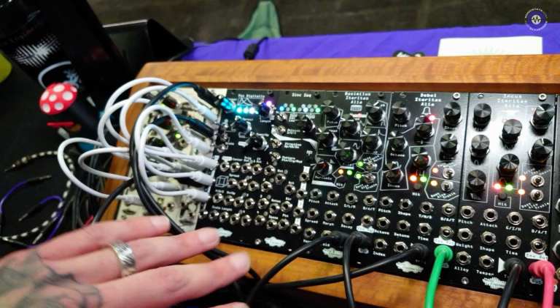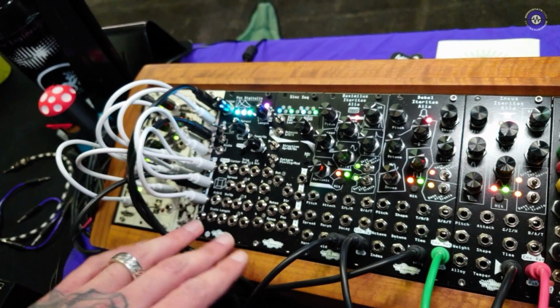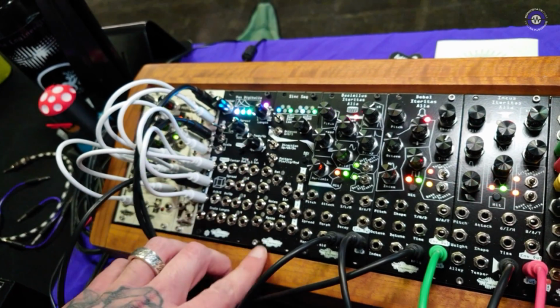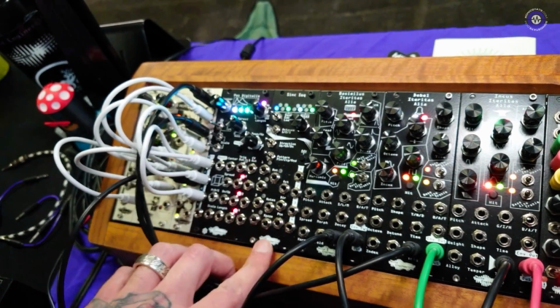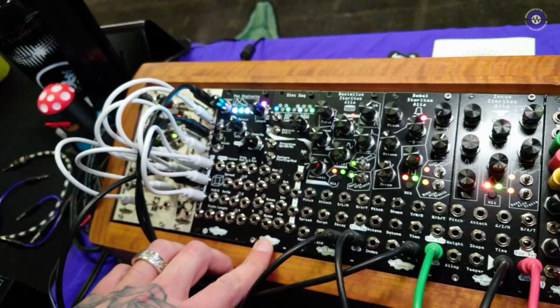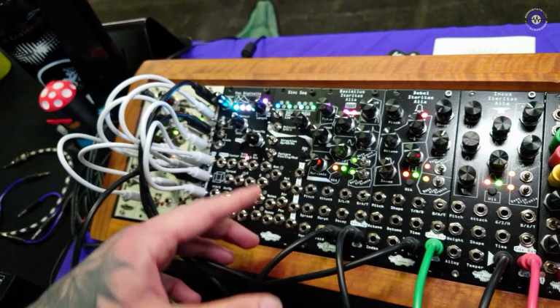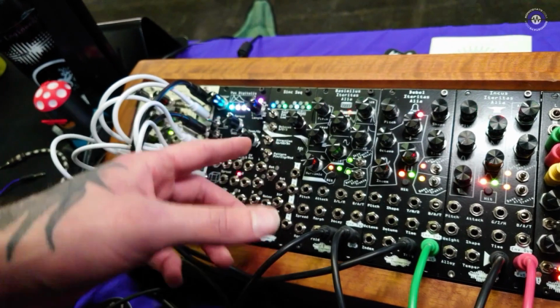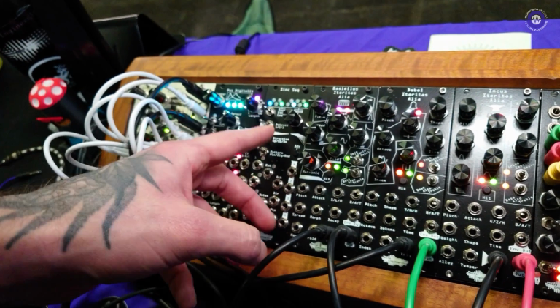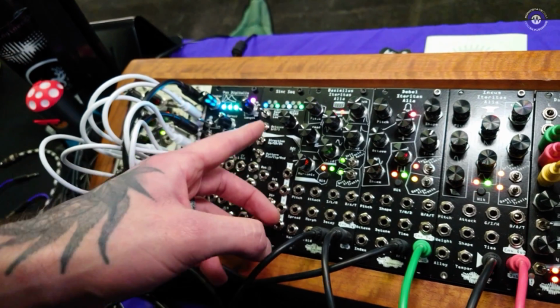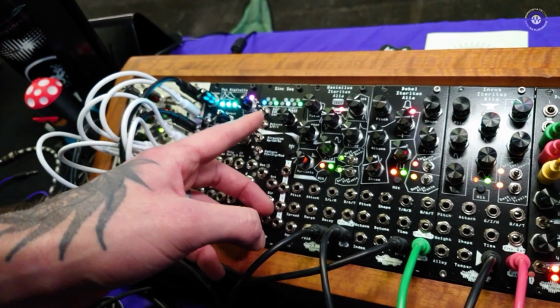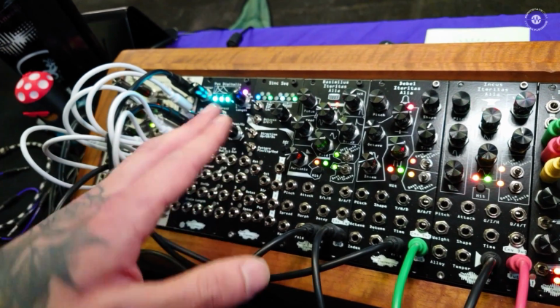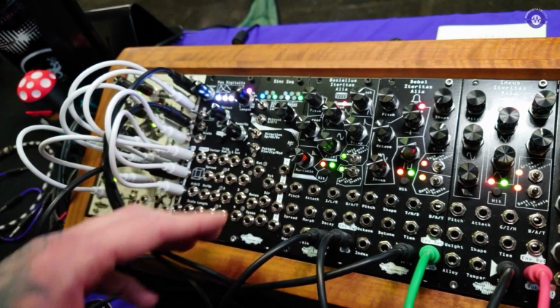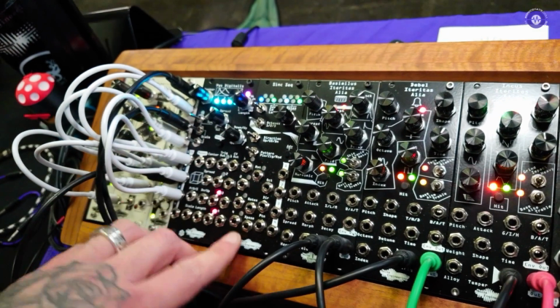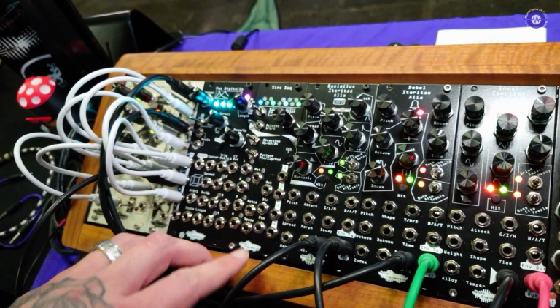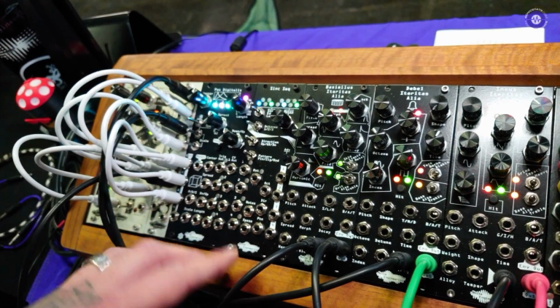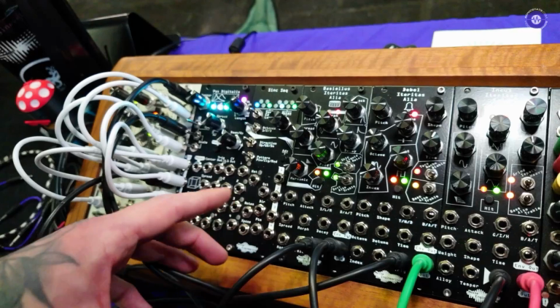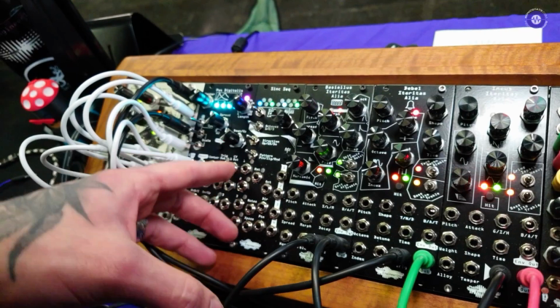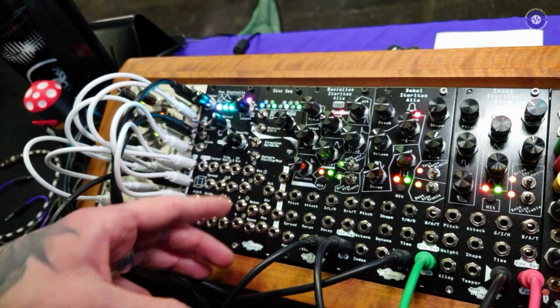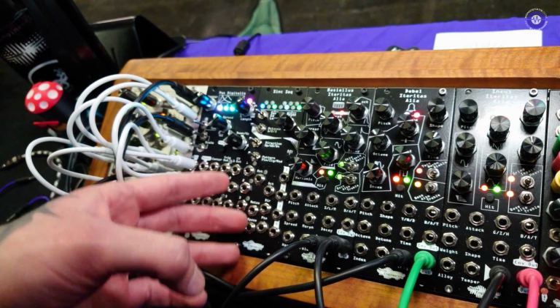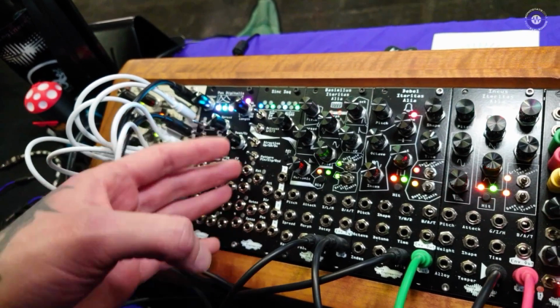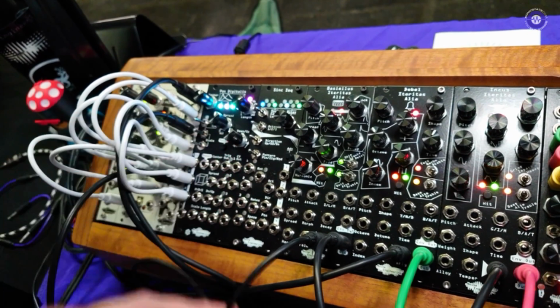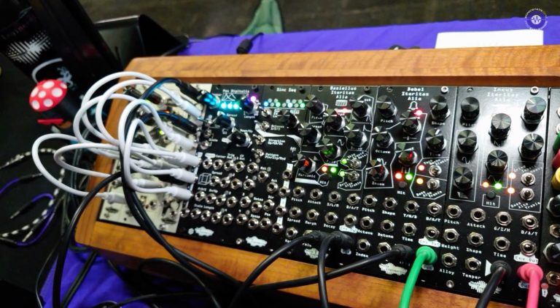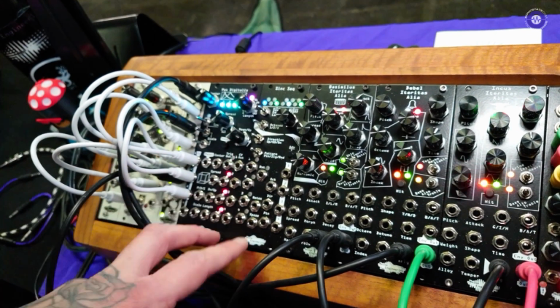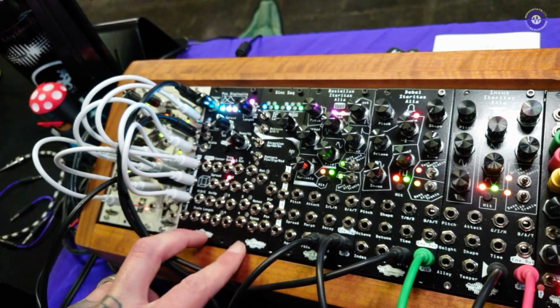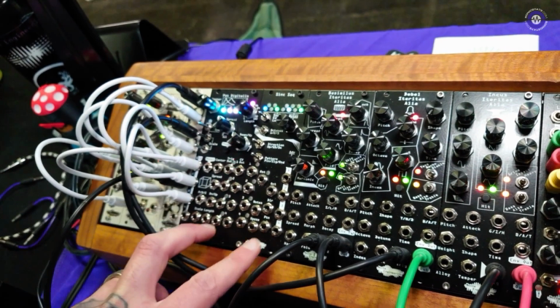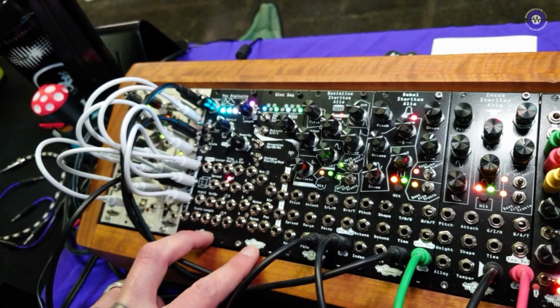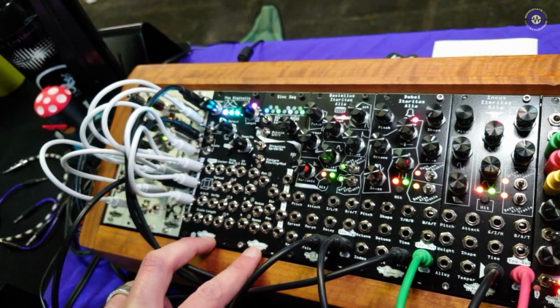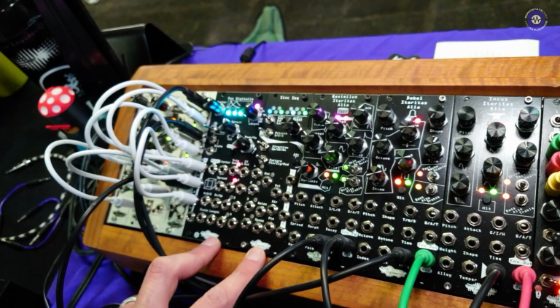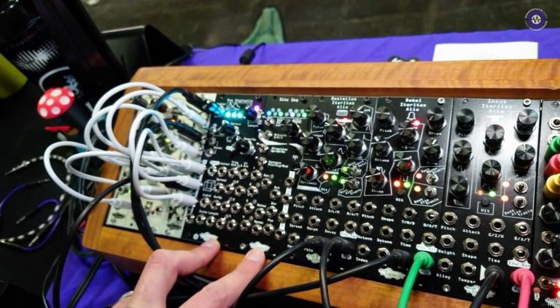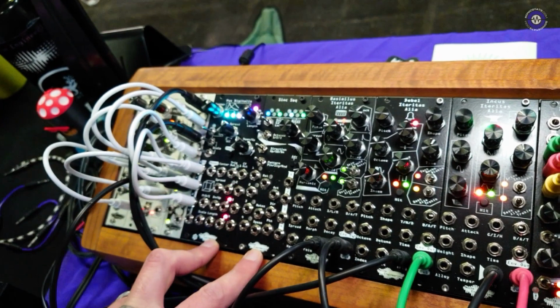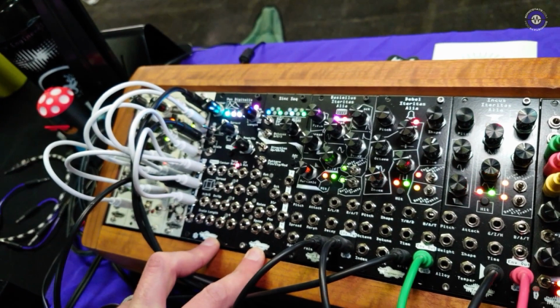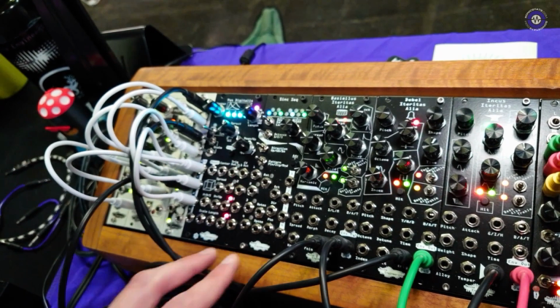We also have this arpeggiator where you can basically build whatever arpeggios you want, save them, load them with CV, and then cycle through them with triggers. We don't have release dates or prices on these yet, but they should be coming out later this year sometime.